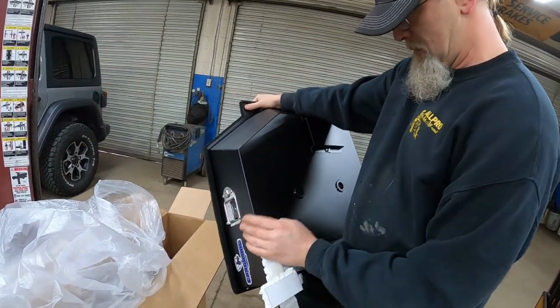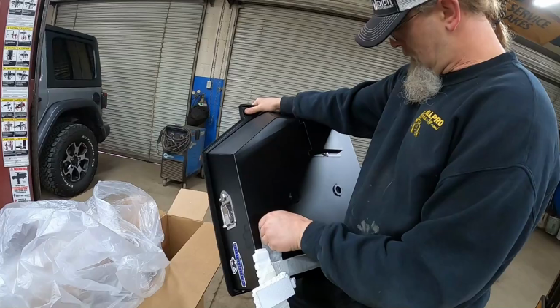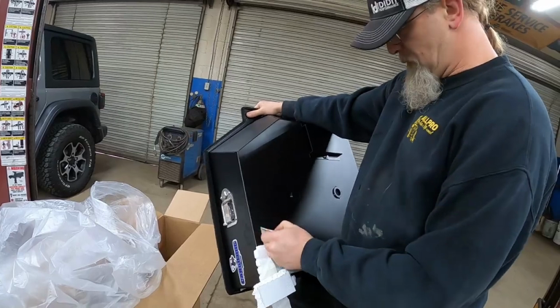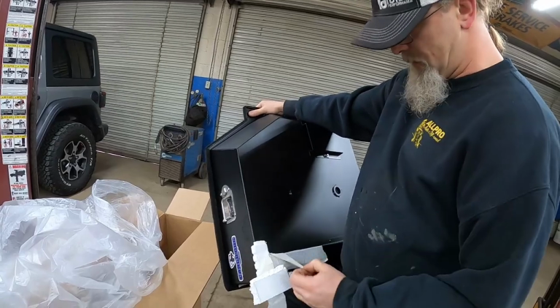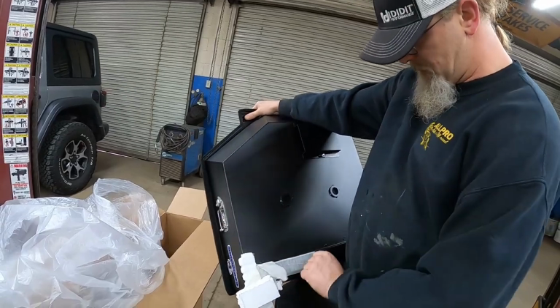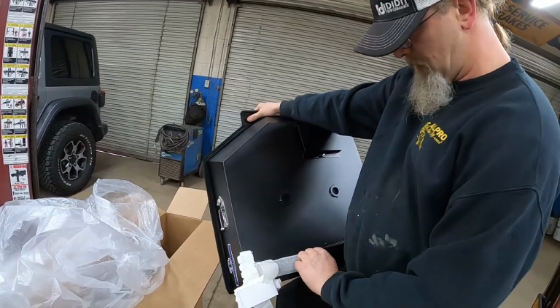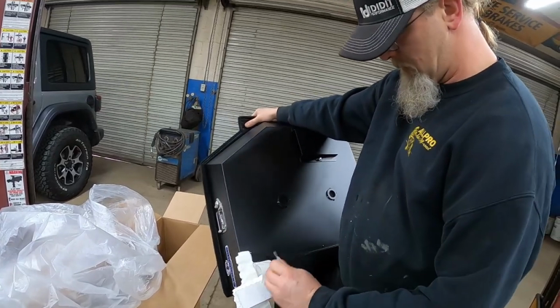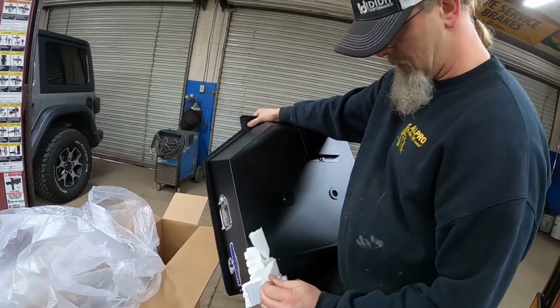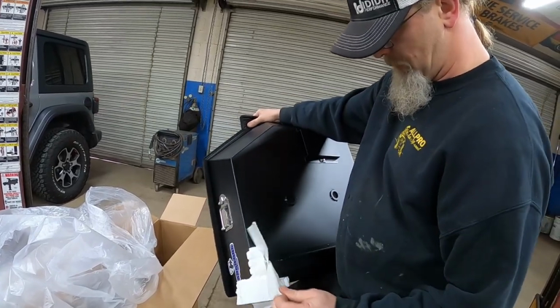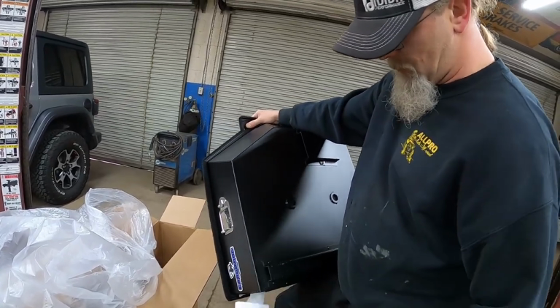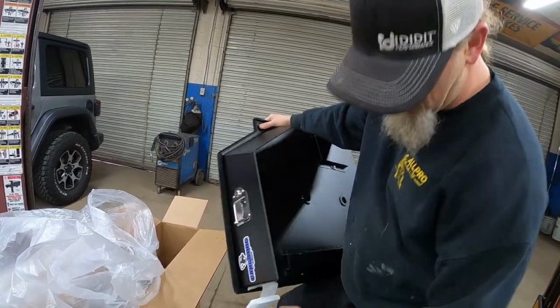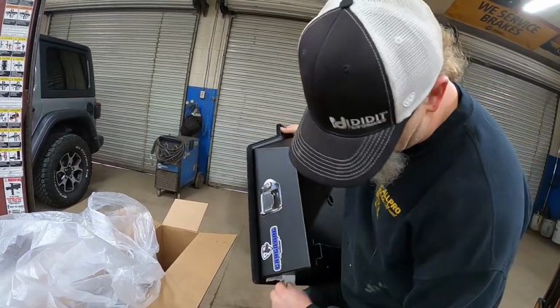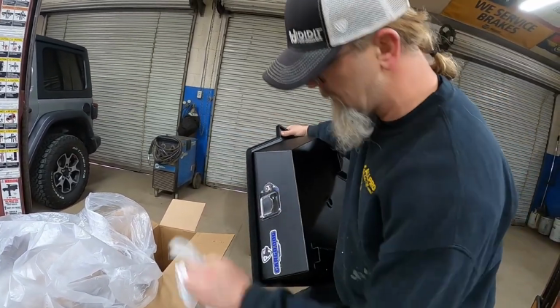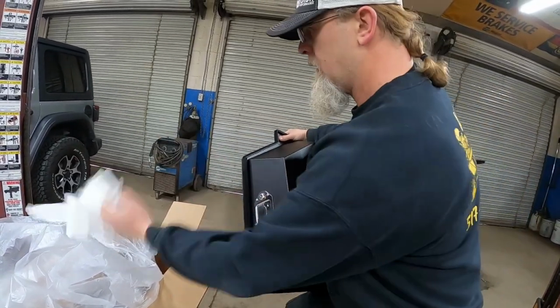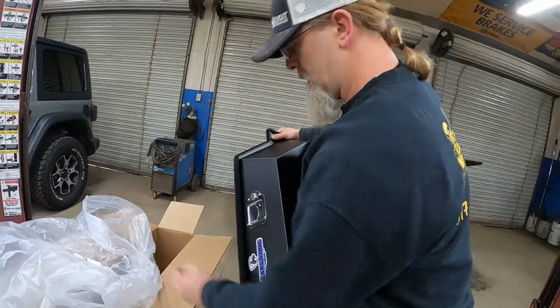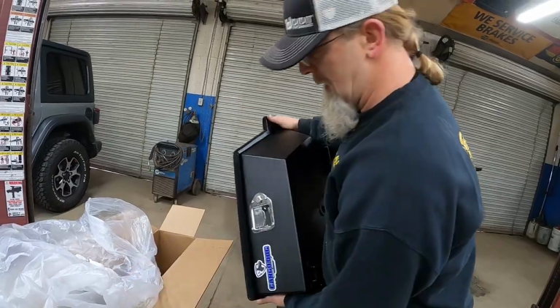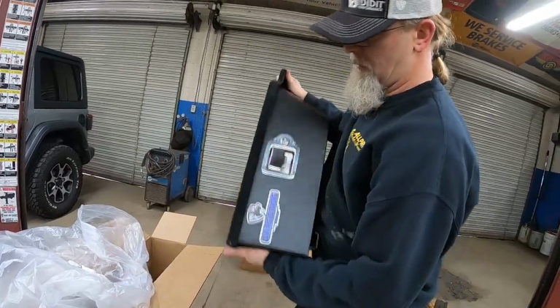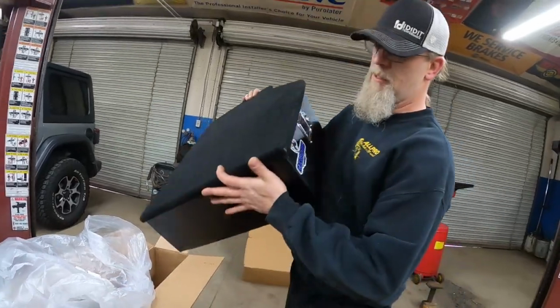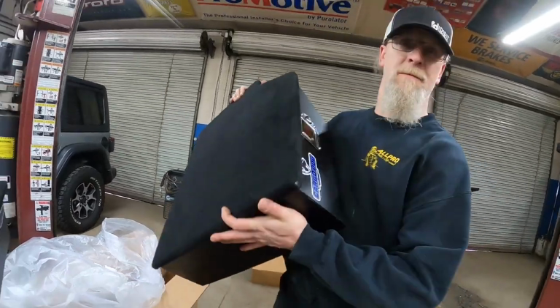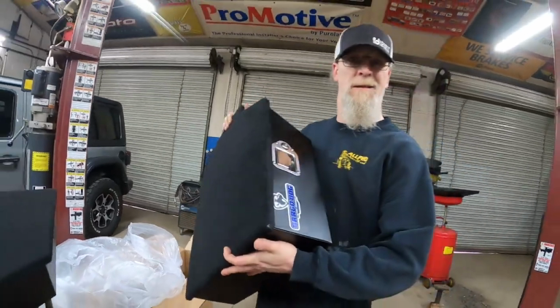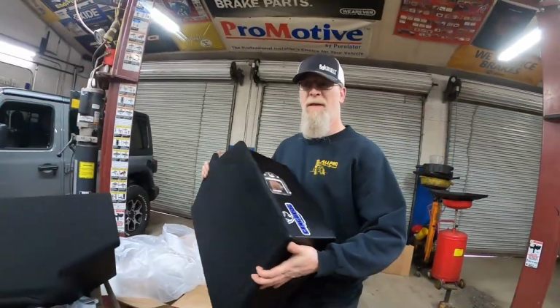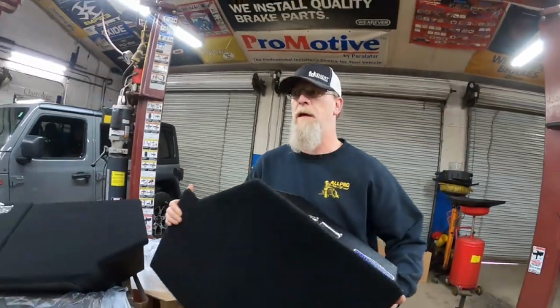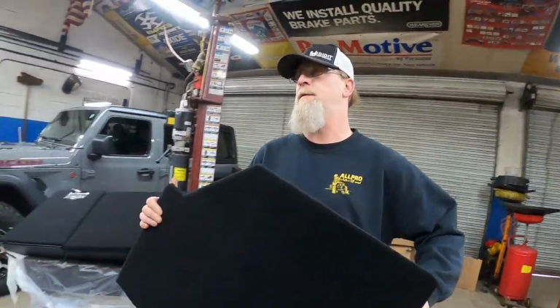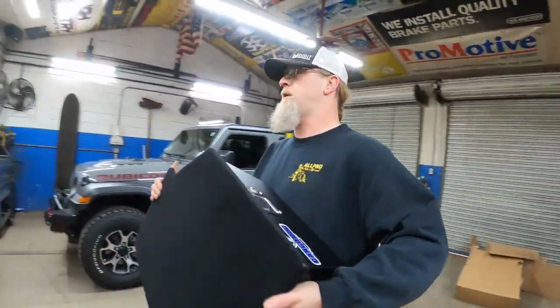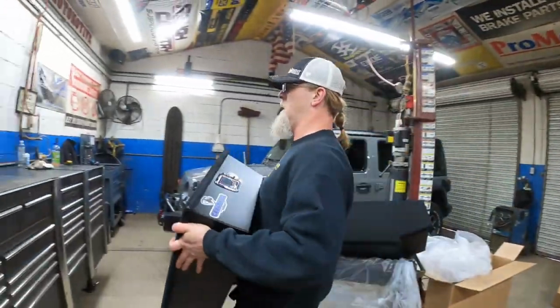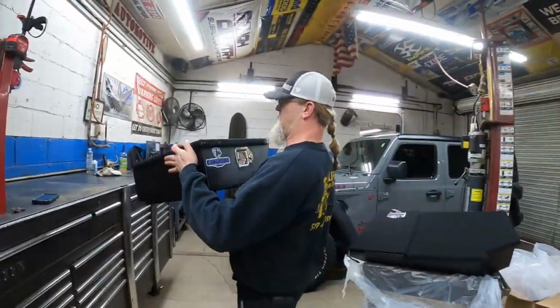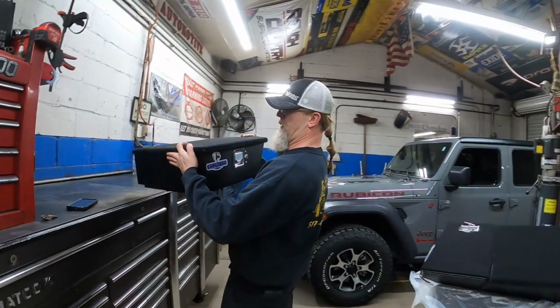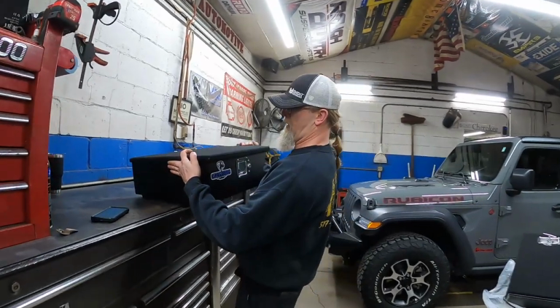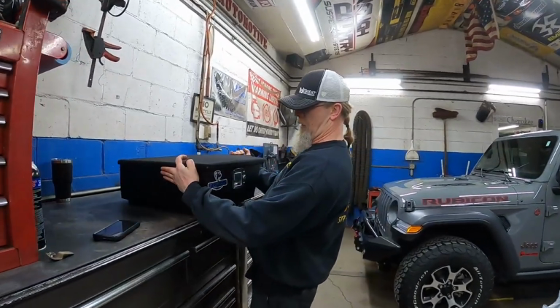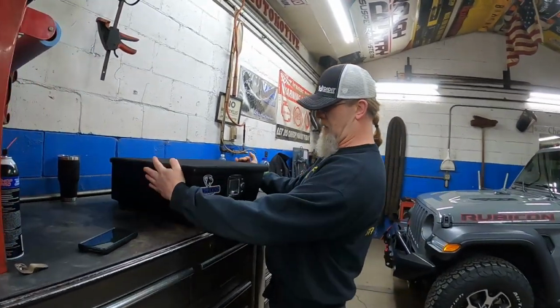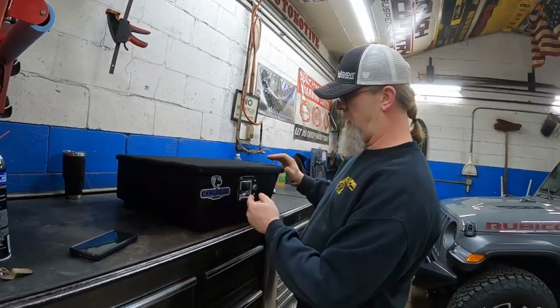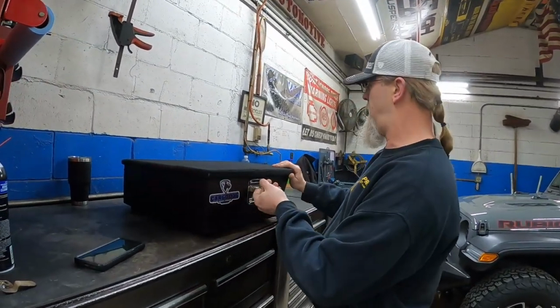This is all just to protect it for shipping — definitely don't want it to get damaged. This is not a super cheap system, but honestly I think it's very reasonably priced, especially for what you're getting. Hand-built, American made.